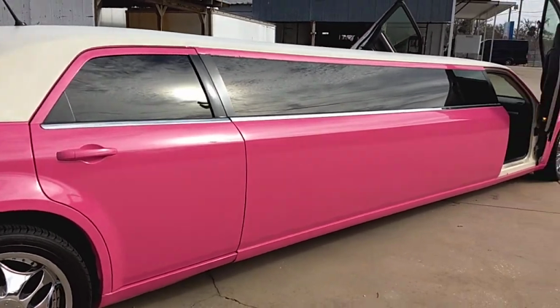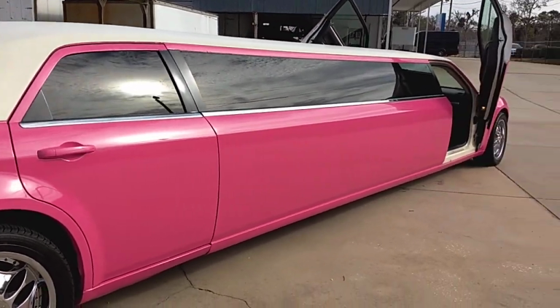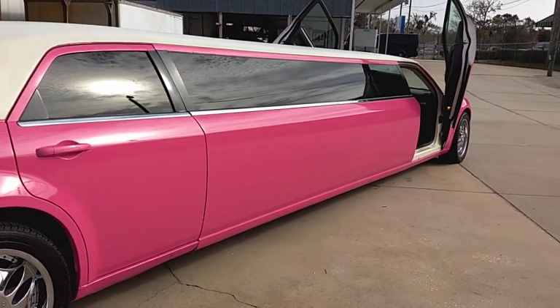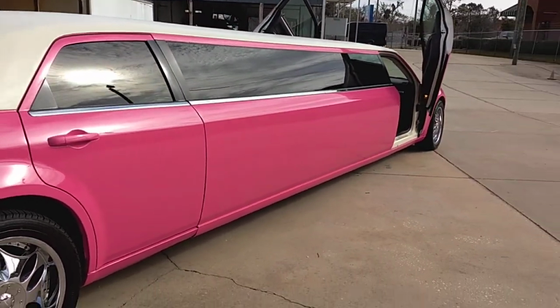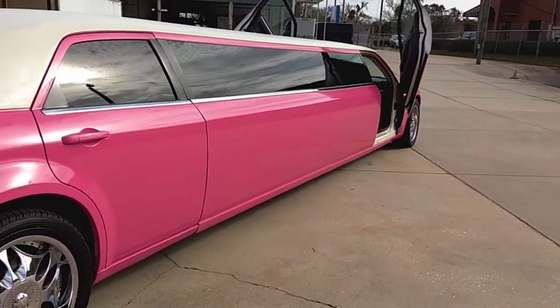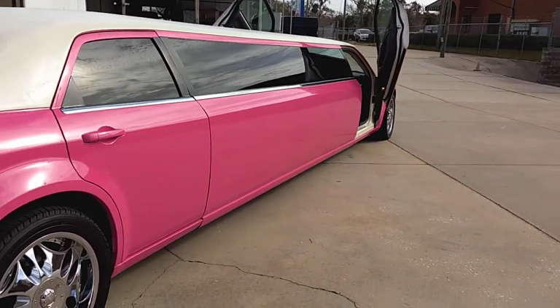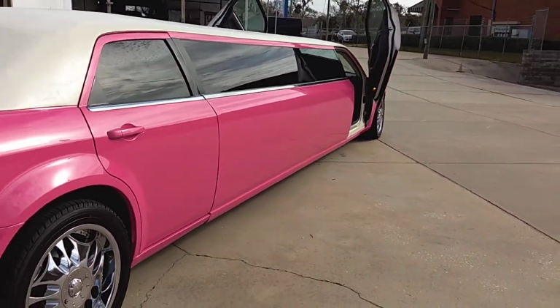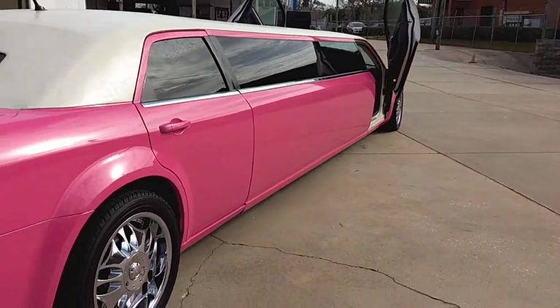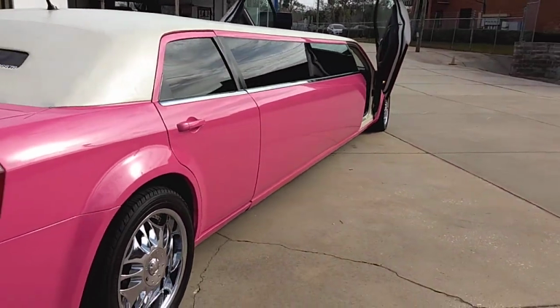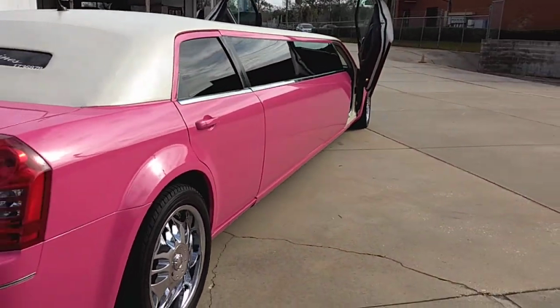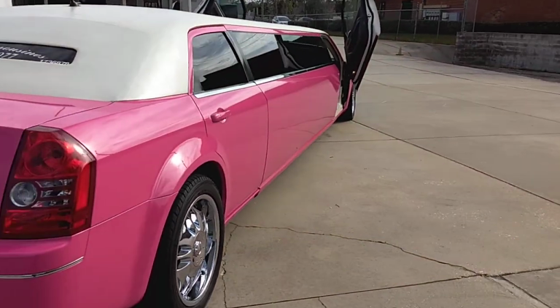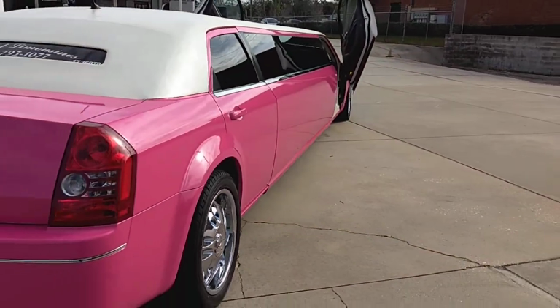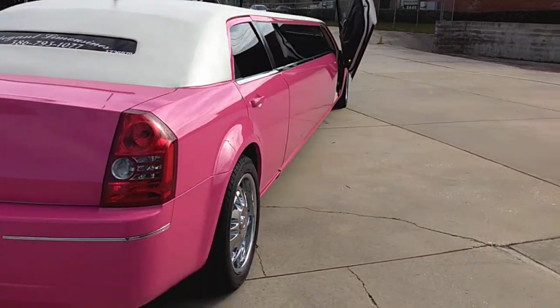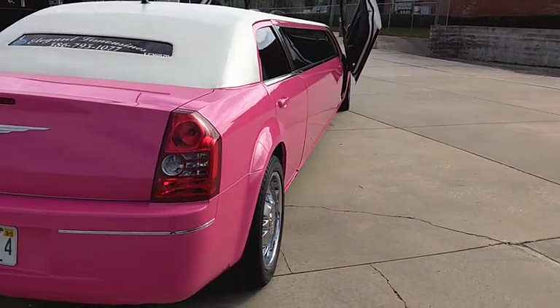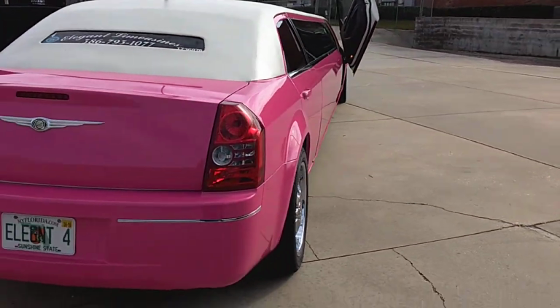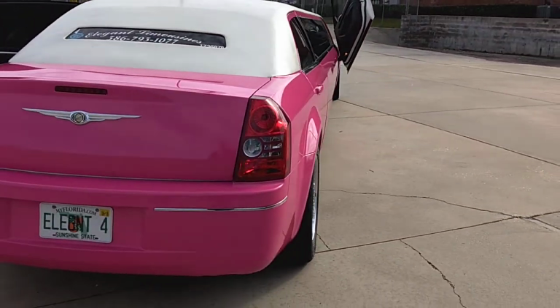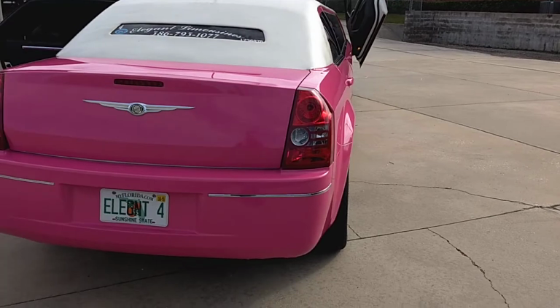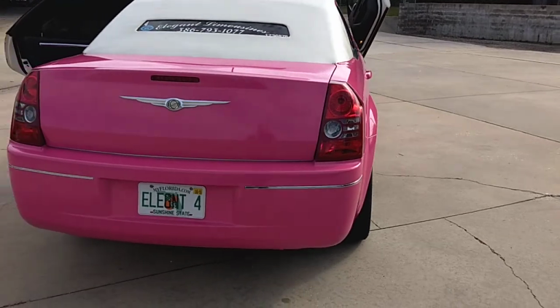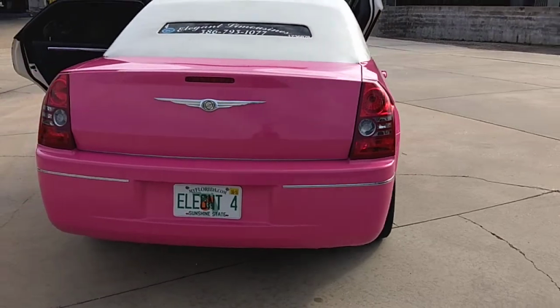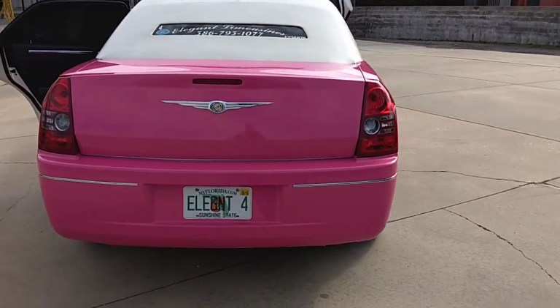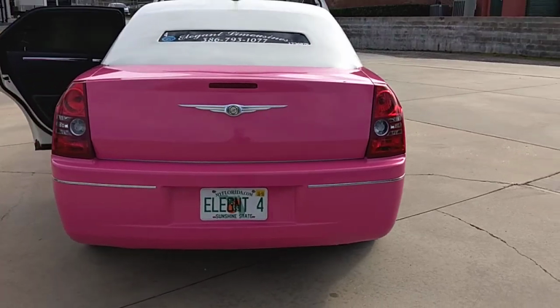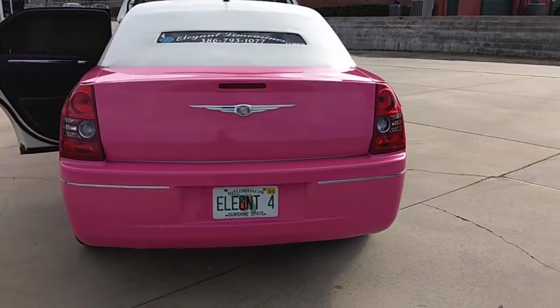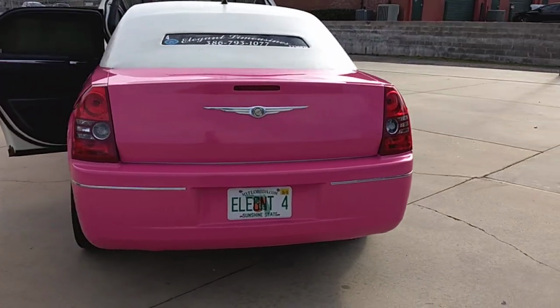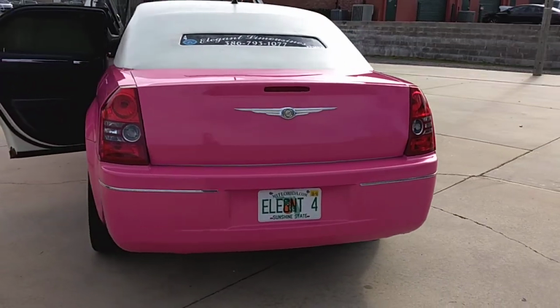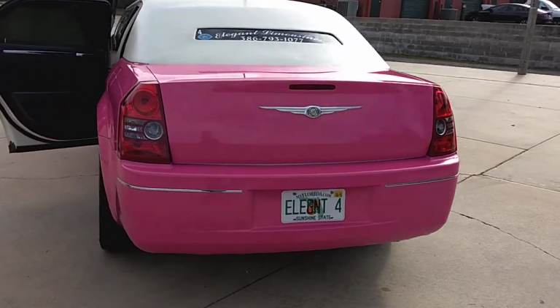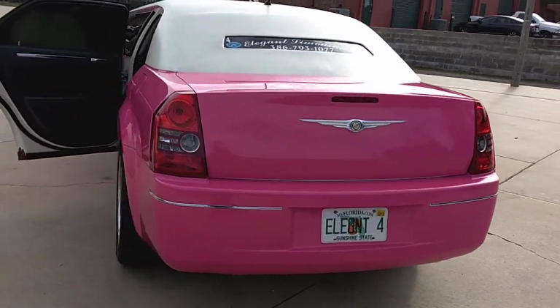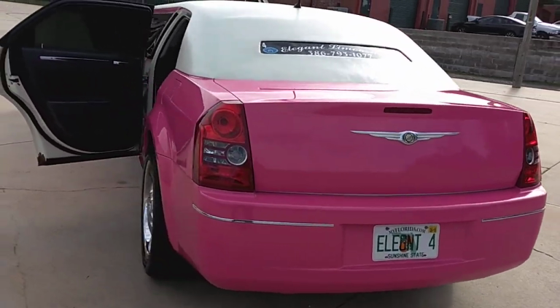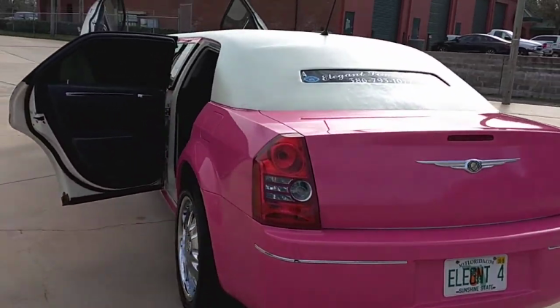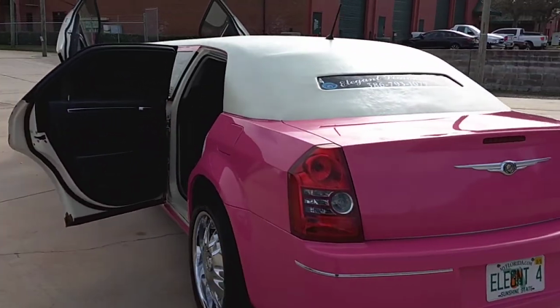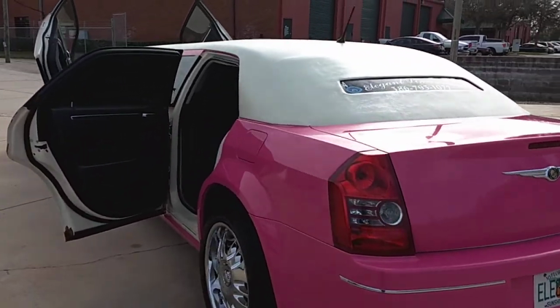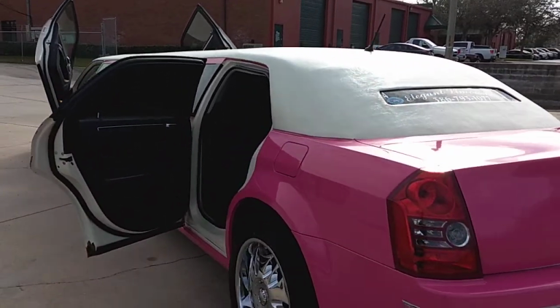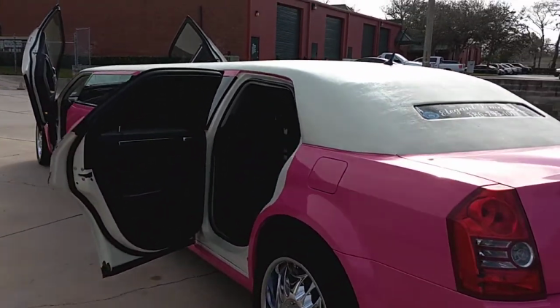In the evening we have neon lights that light up underneath the vehicle. It also has strobe lights front and rear, sure to make a statement anywhere it goes.